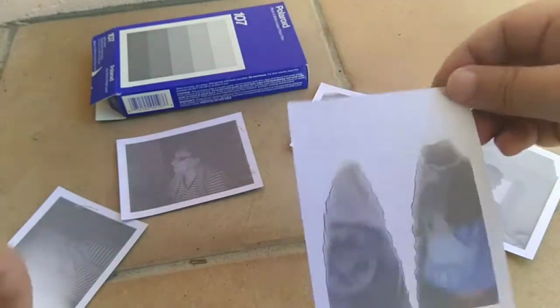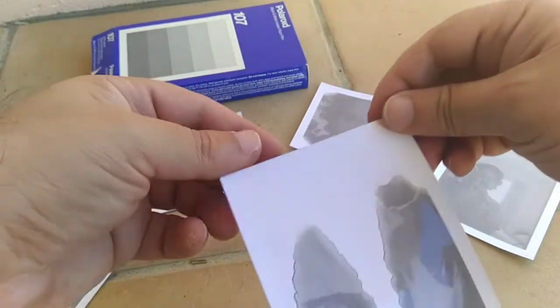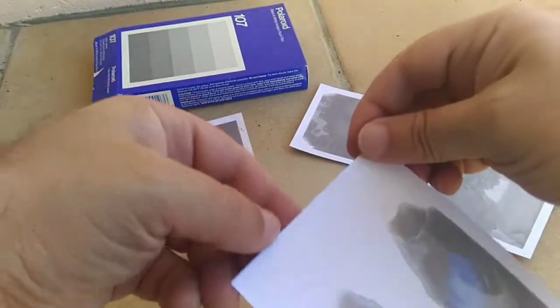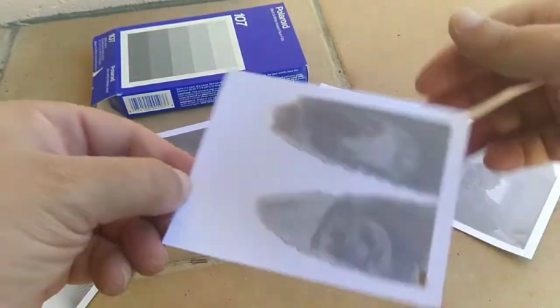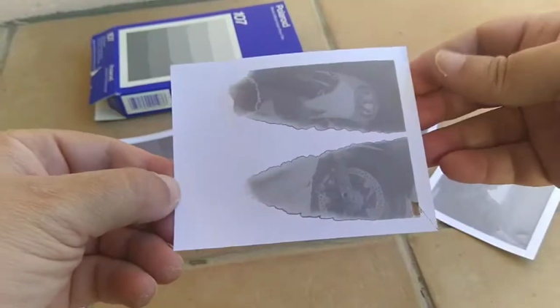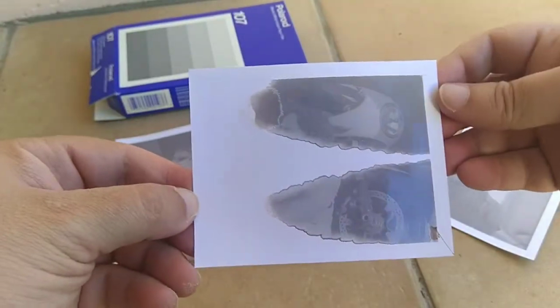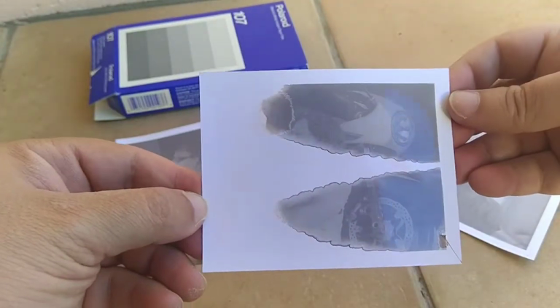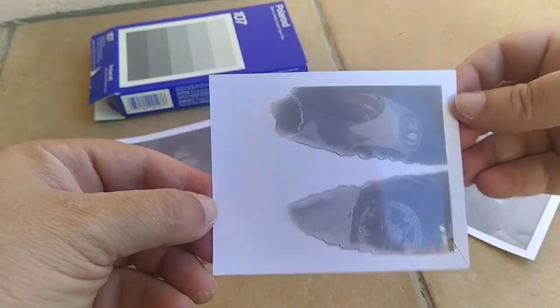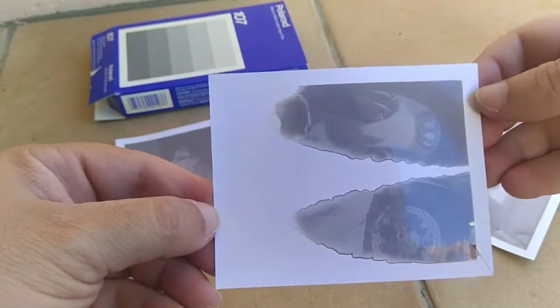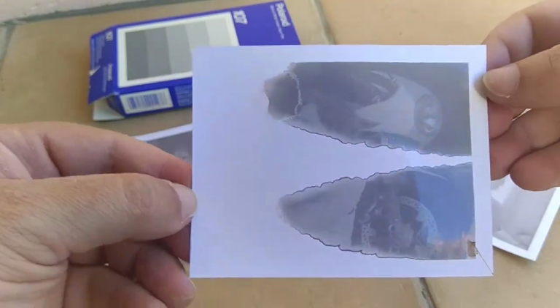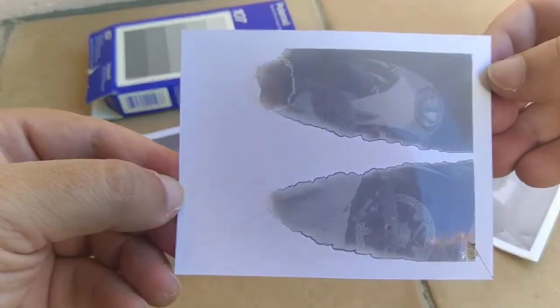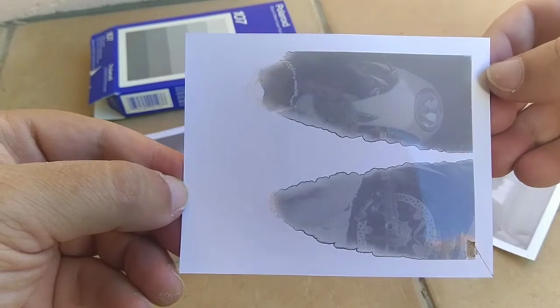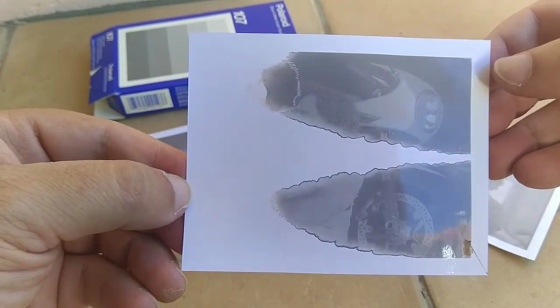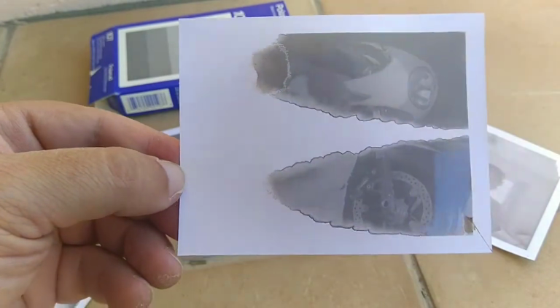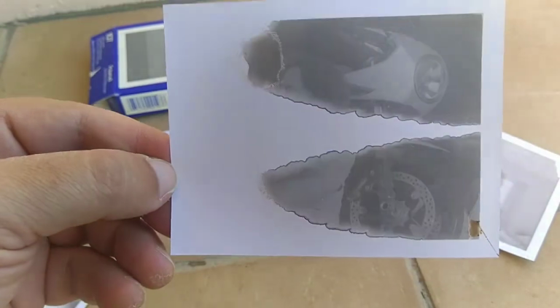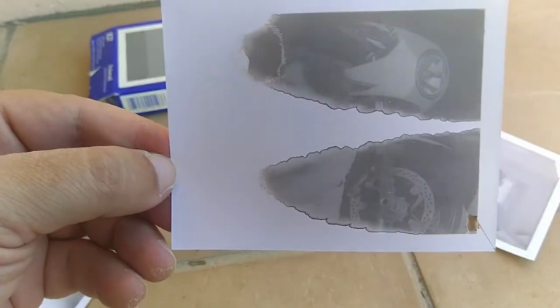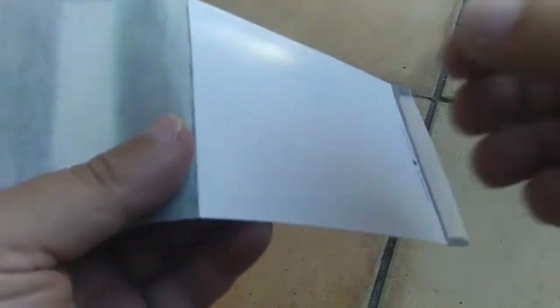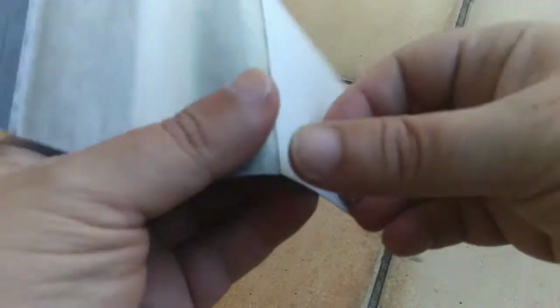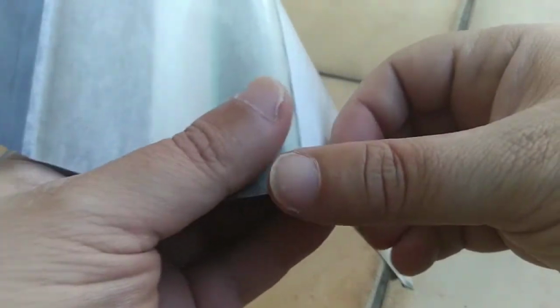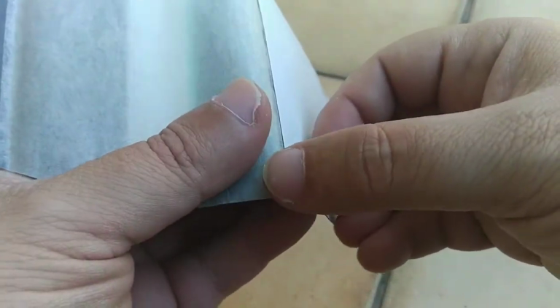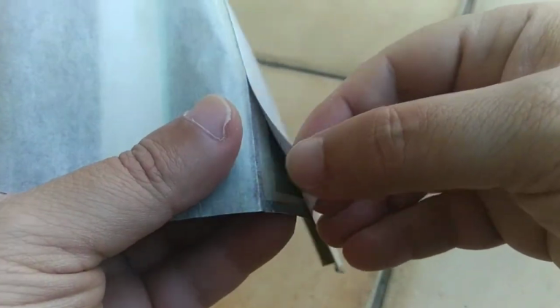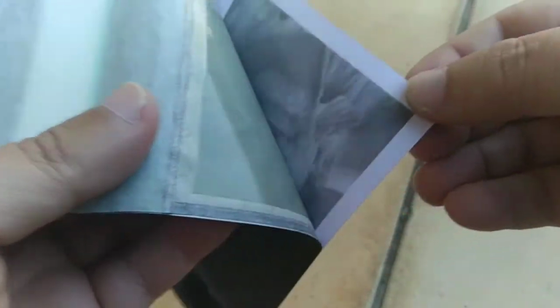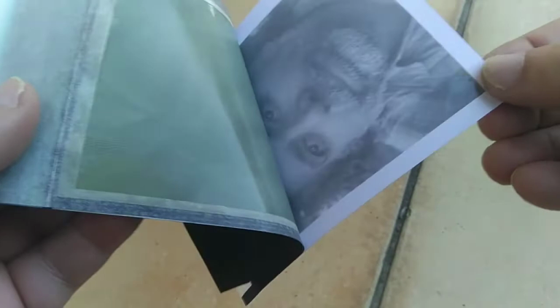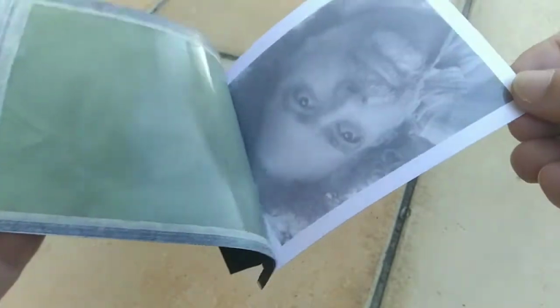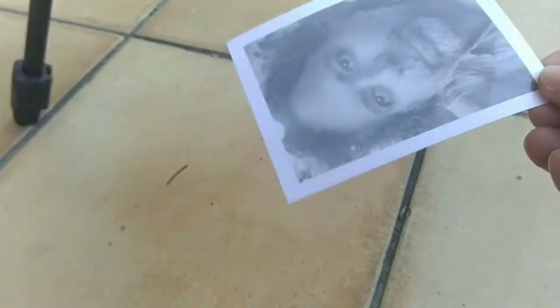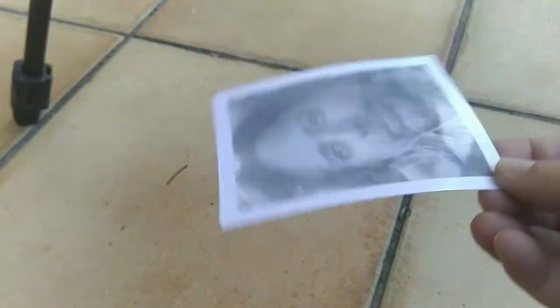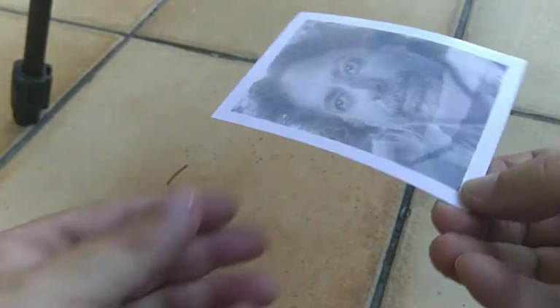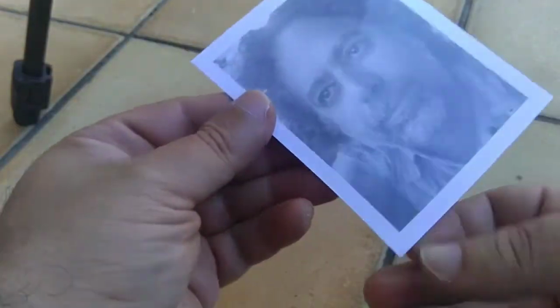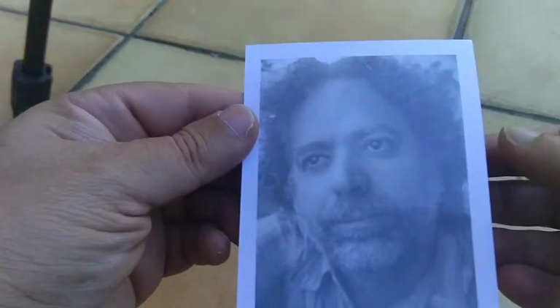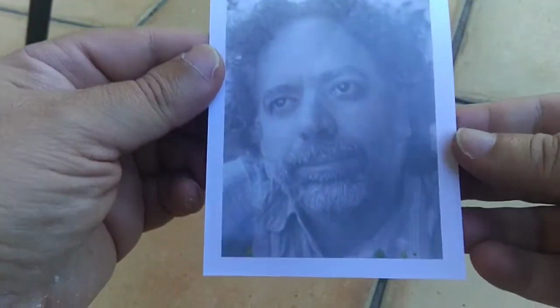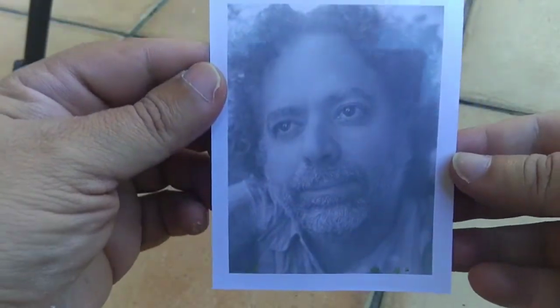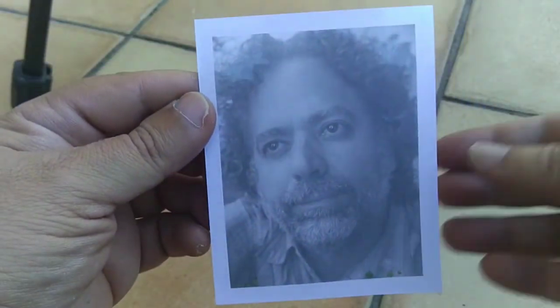That's not so good, but at least there's something there, isn't it? Looks pretty cool. Let's do another peel. Nice — came out pretty good, huh?